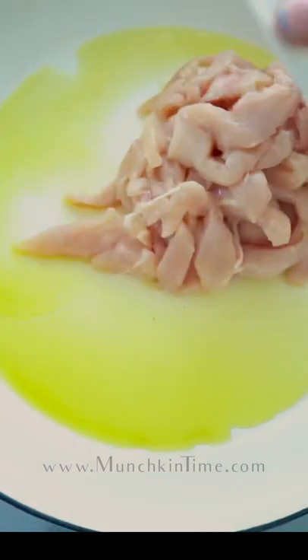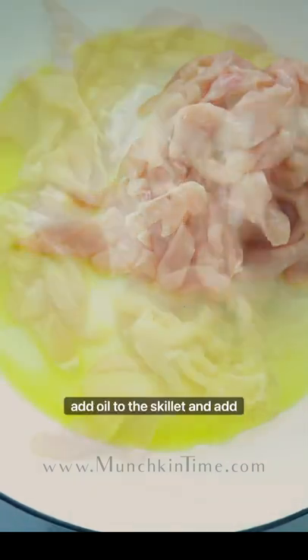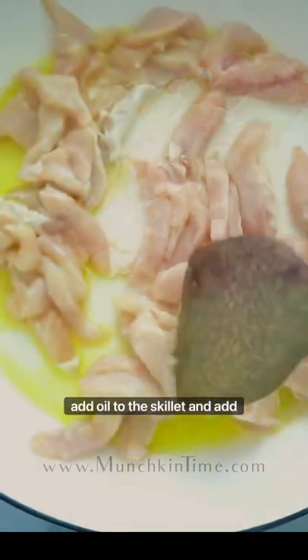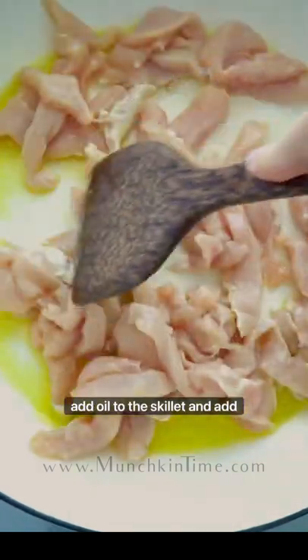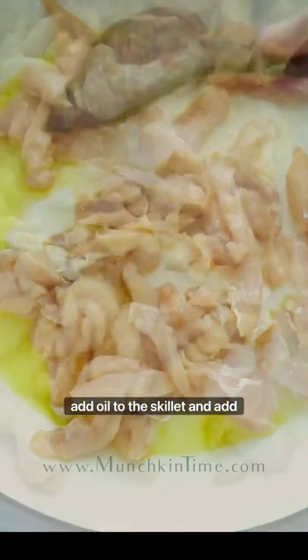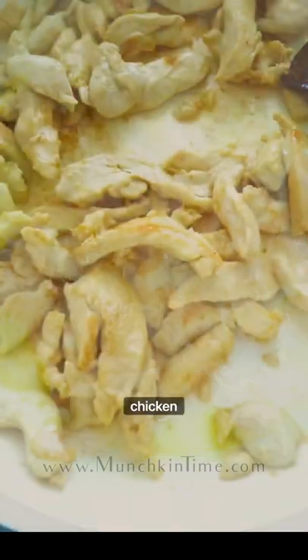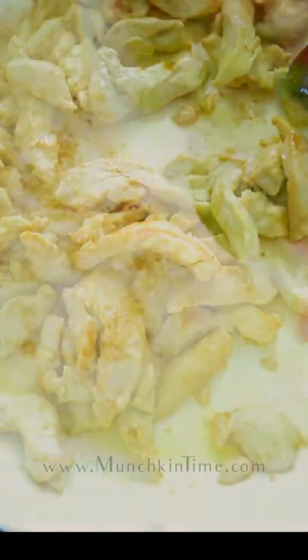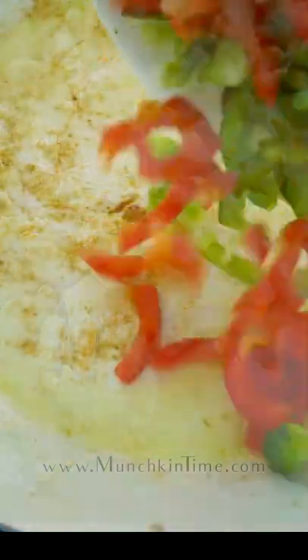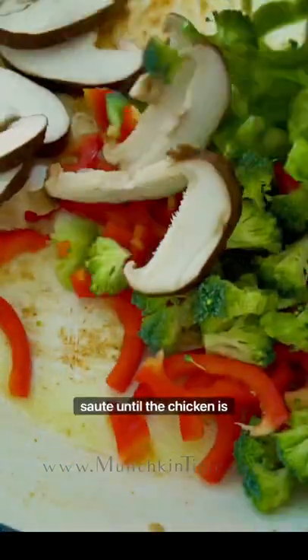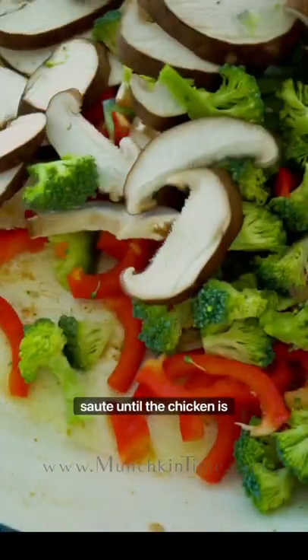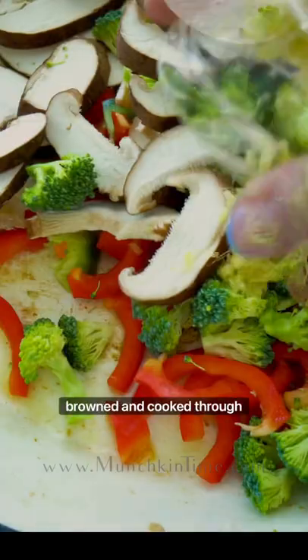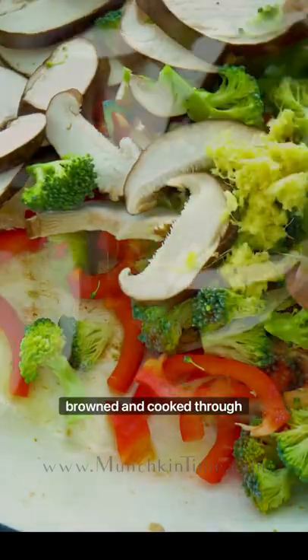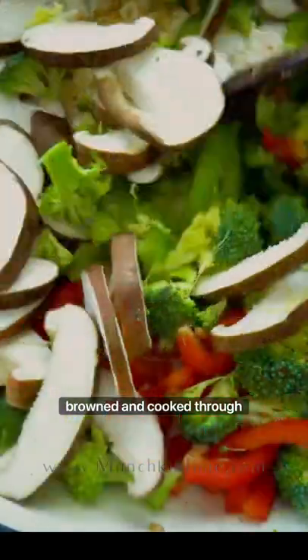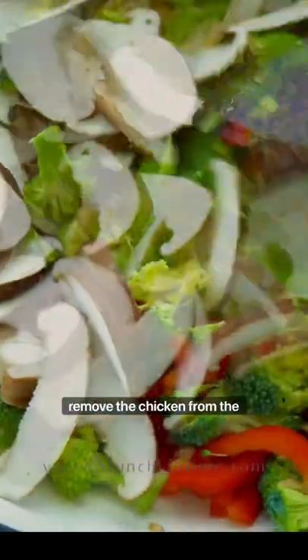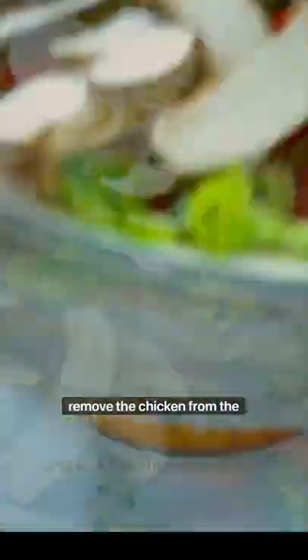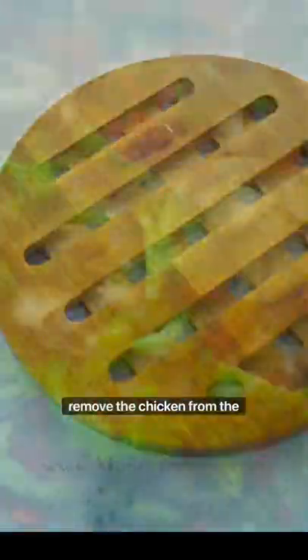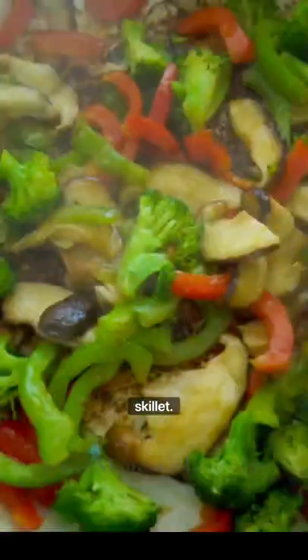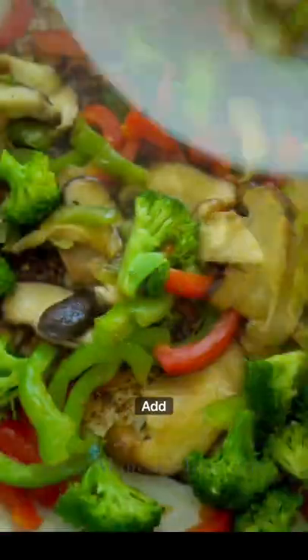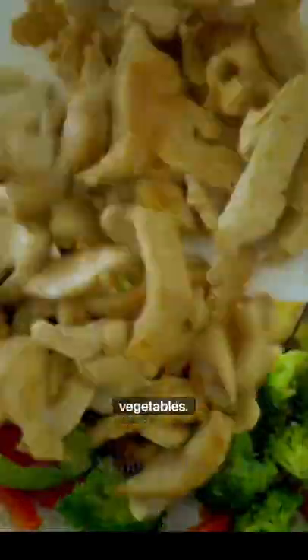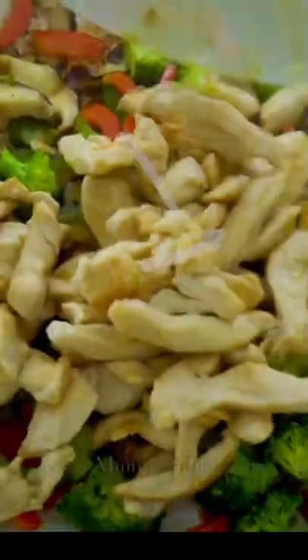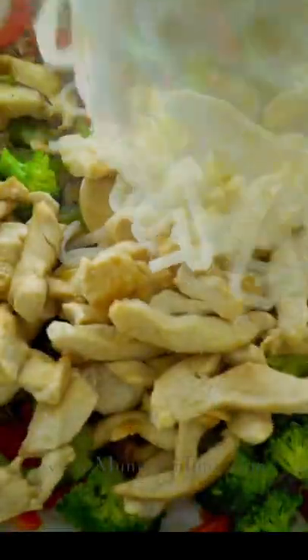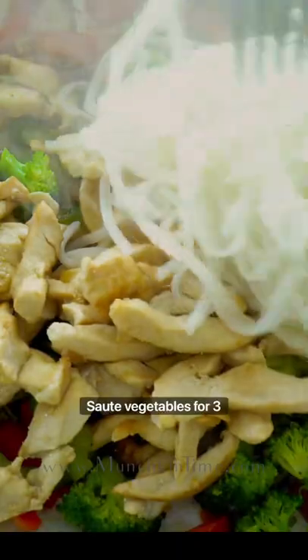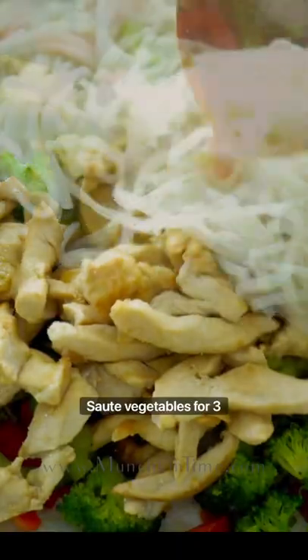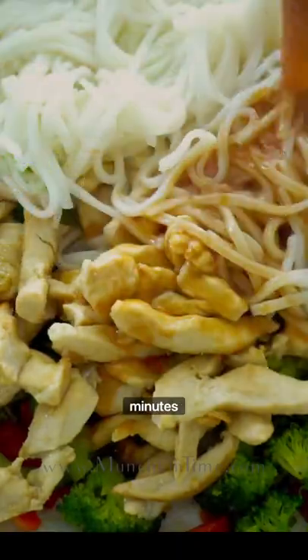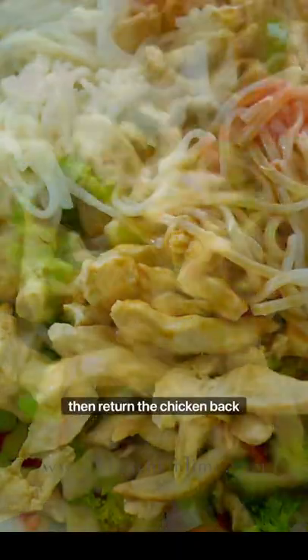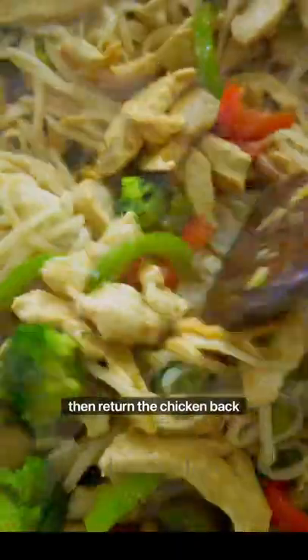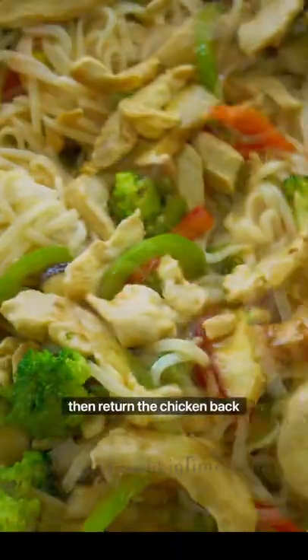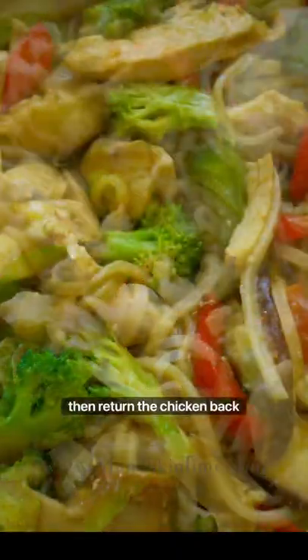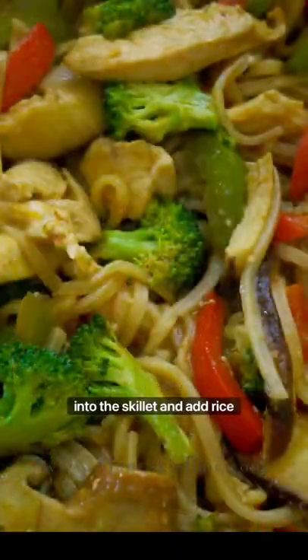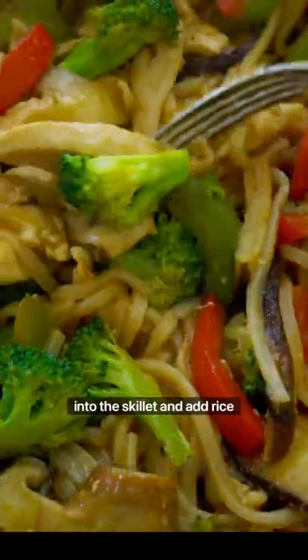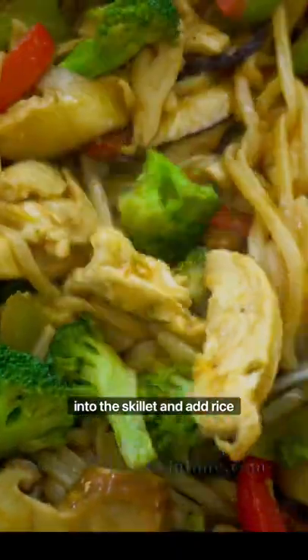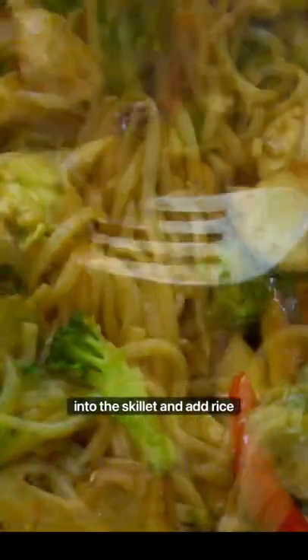Next, add oil to the skillet and add chicken. Sauté until chicken is browned and cooked through. Remove the chicken from the skillet, add vegetables. Sauté vegetables for three minutes, then return the chicken back into the skillet and add rice noodles.